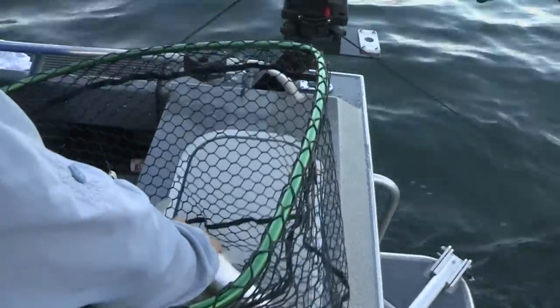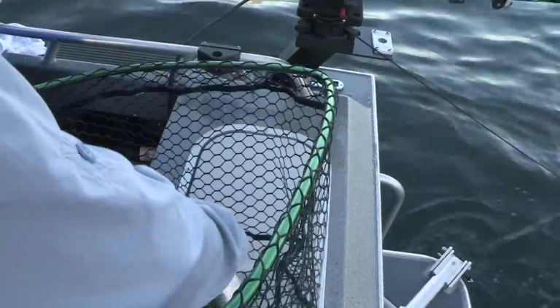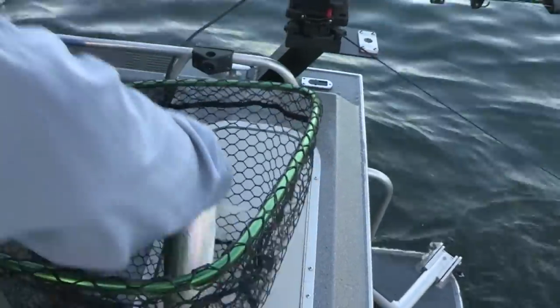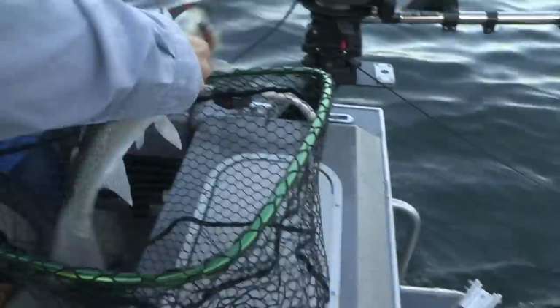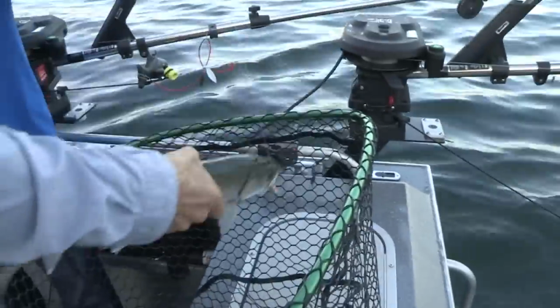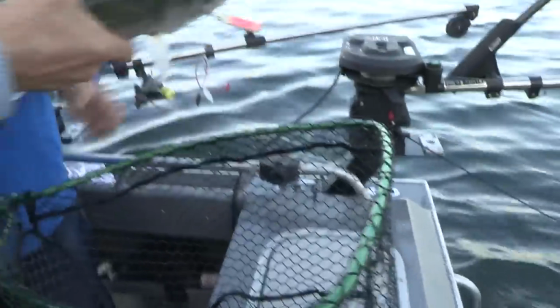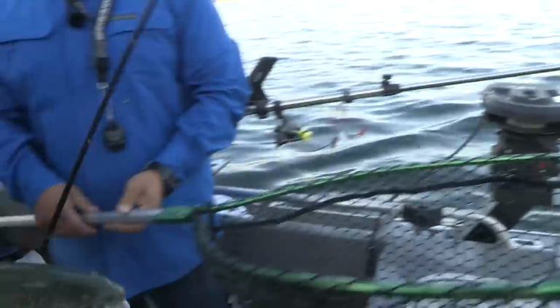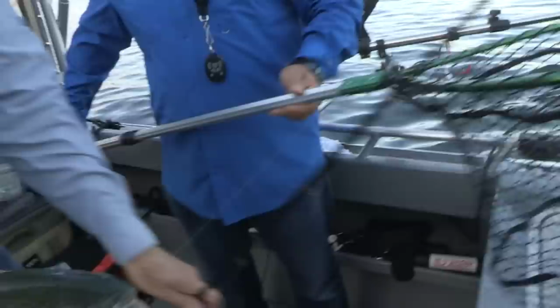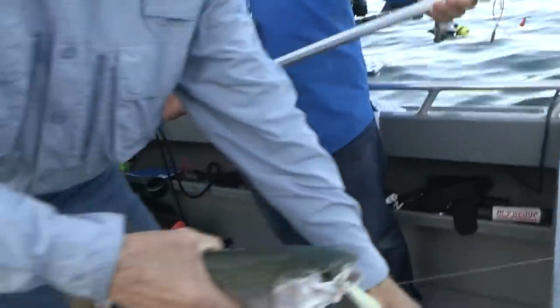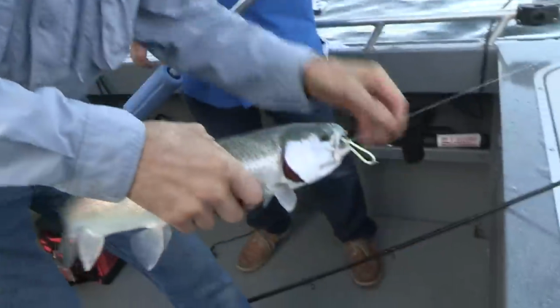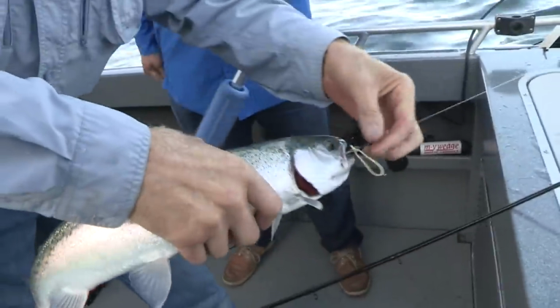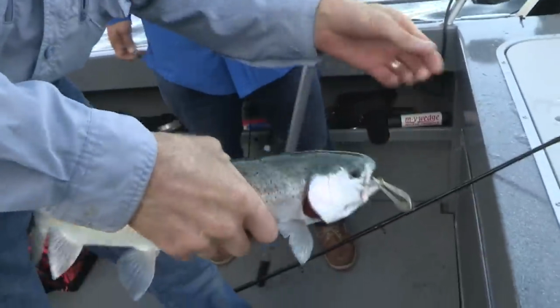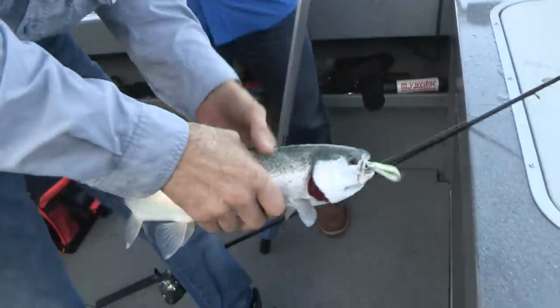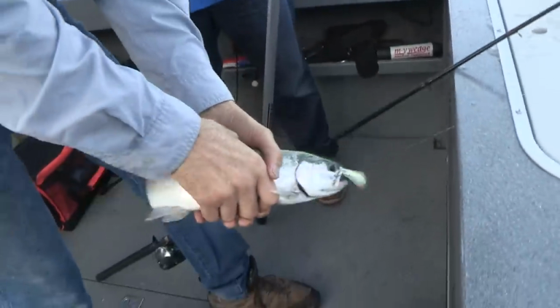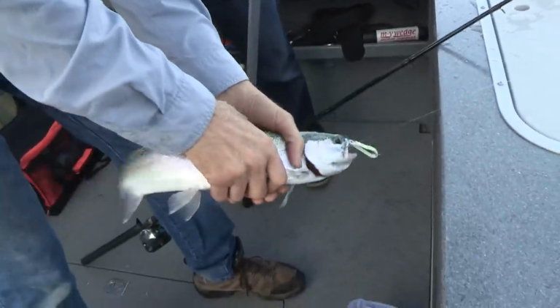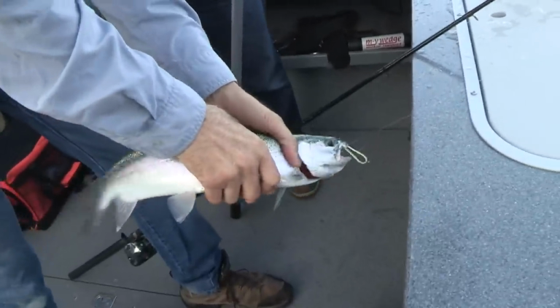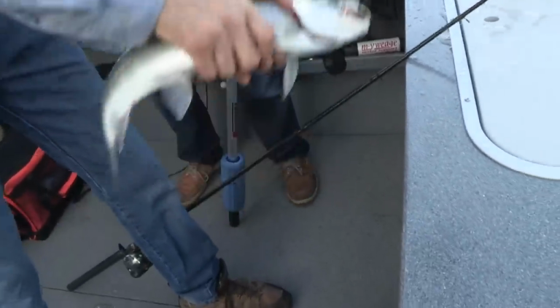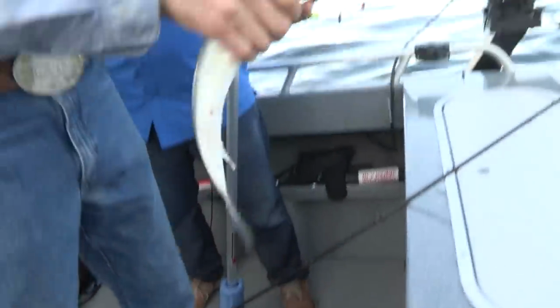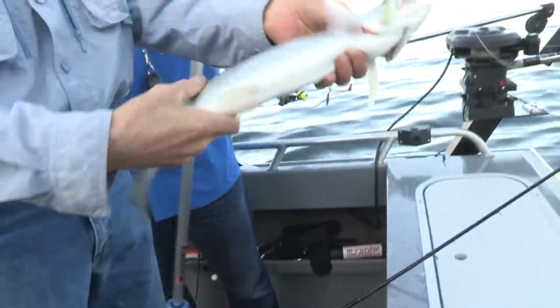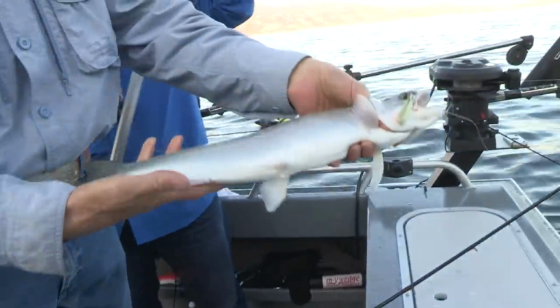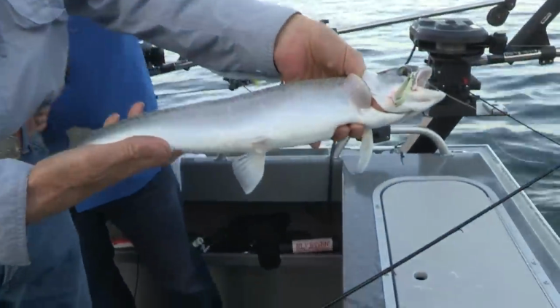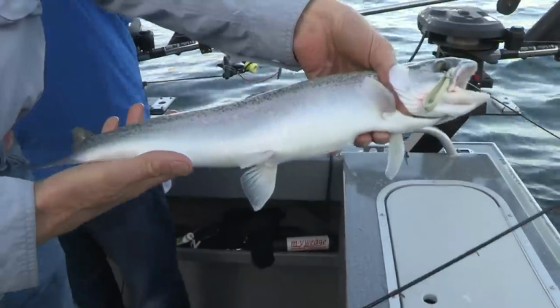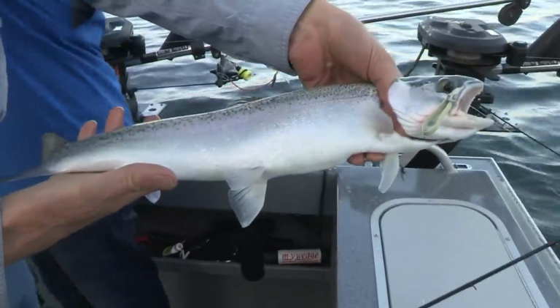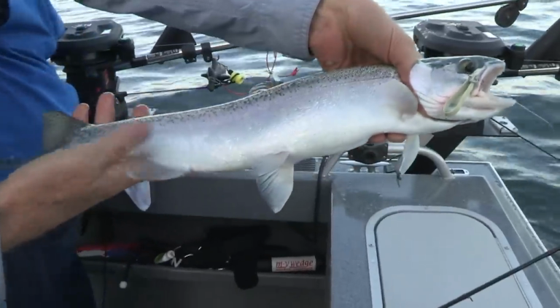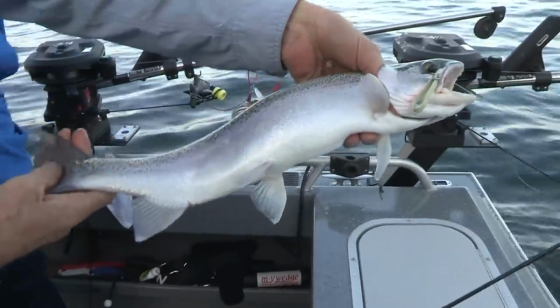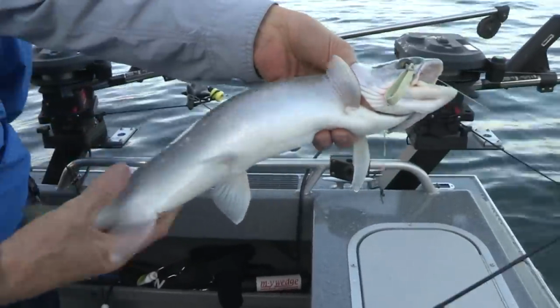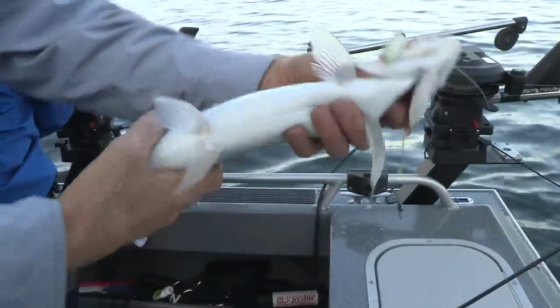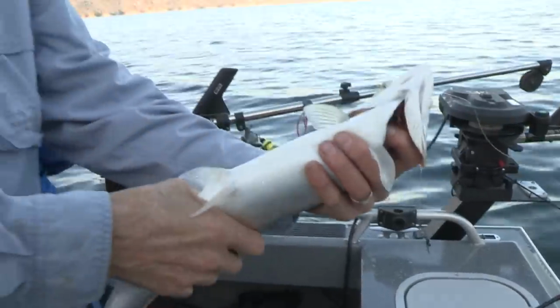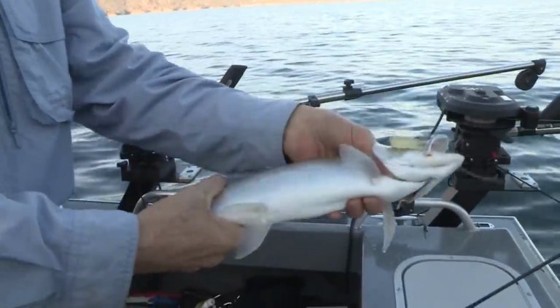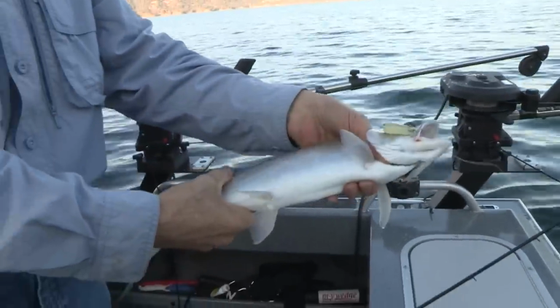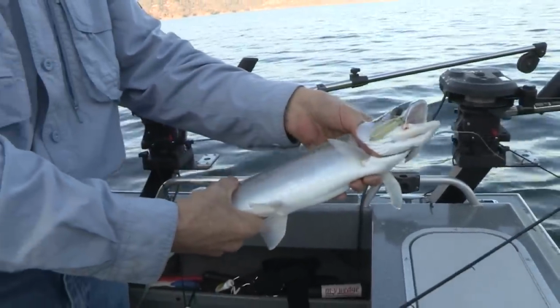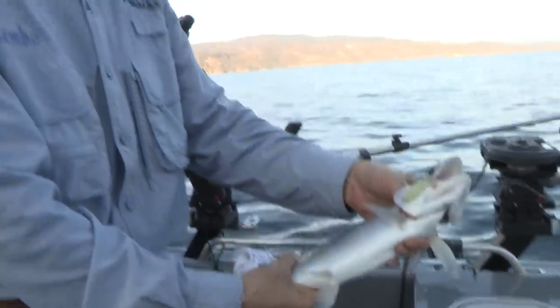I'm going to be keeping some because I'm going to be smoking them. You can put him in the live well — I've got an ice chest. We'll put him right in this bag. That's a typical nice, clean, cold water fish. Beautiful.